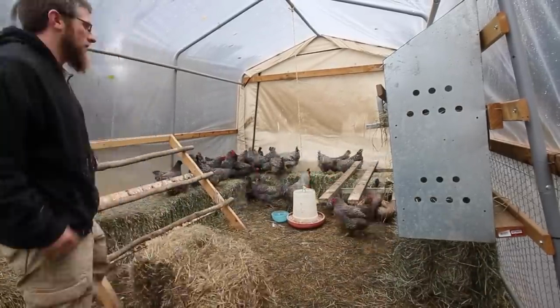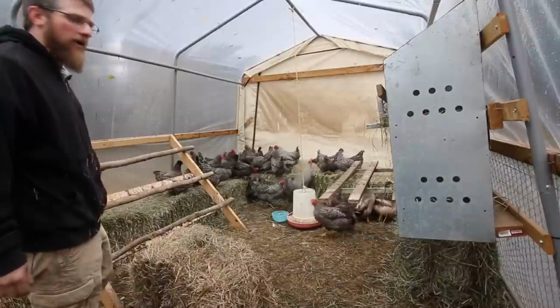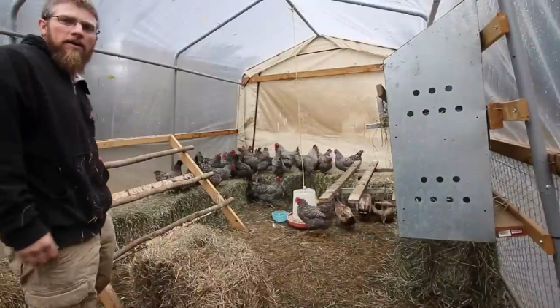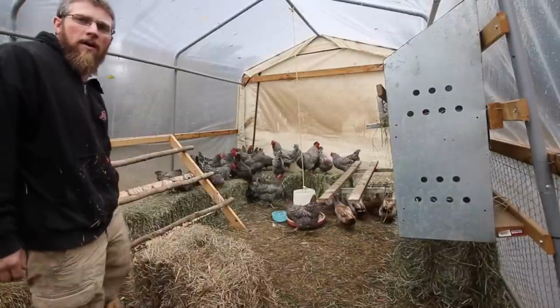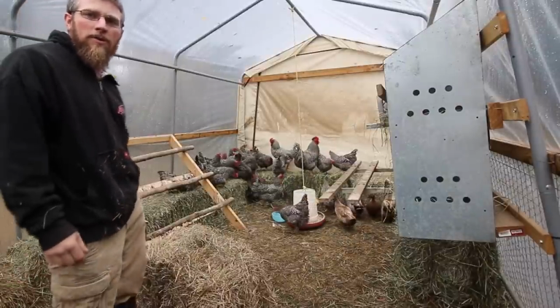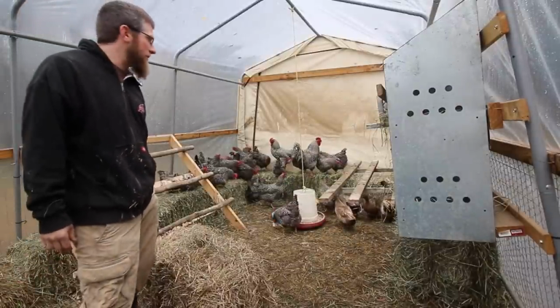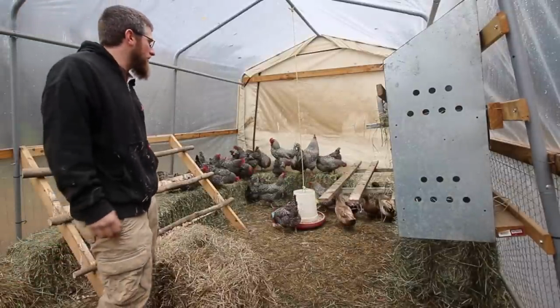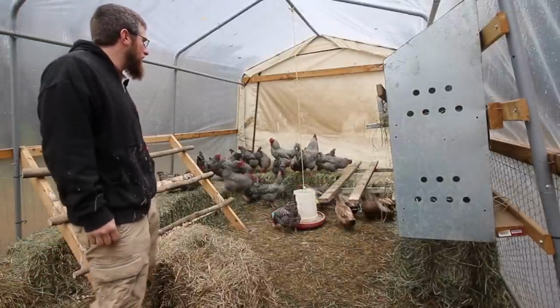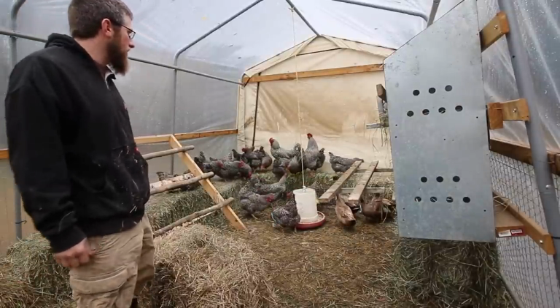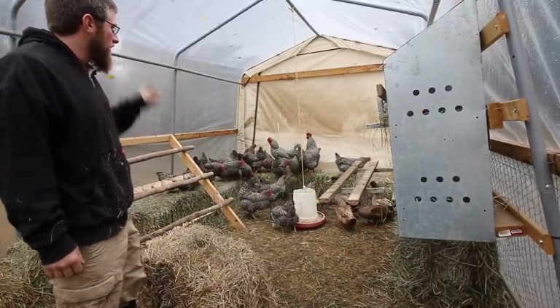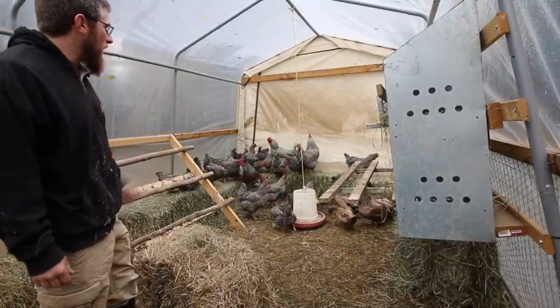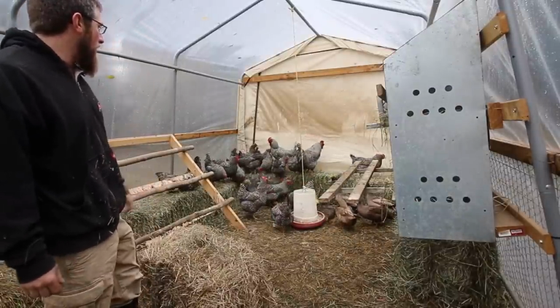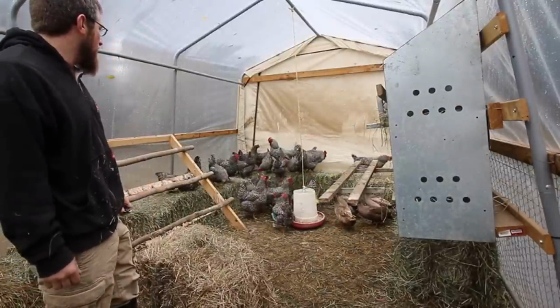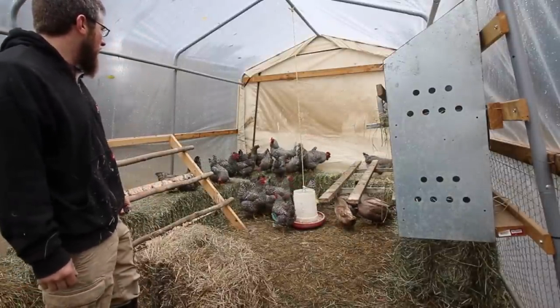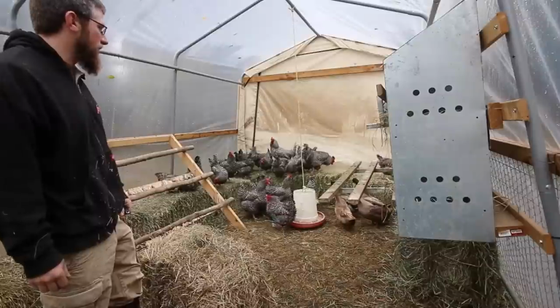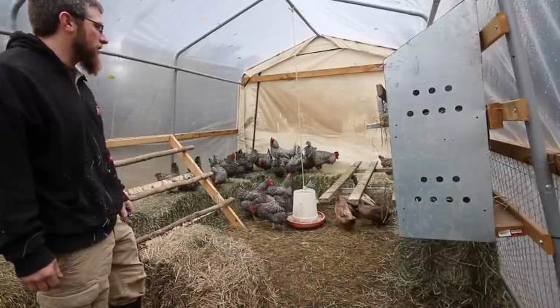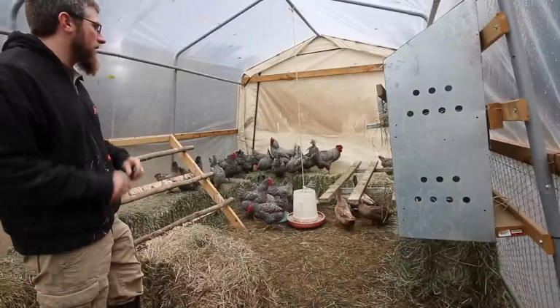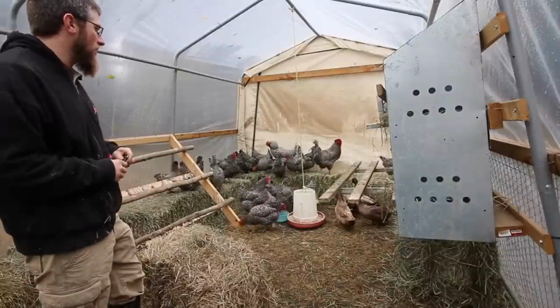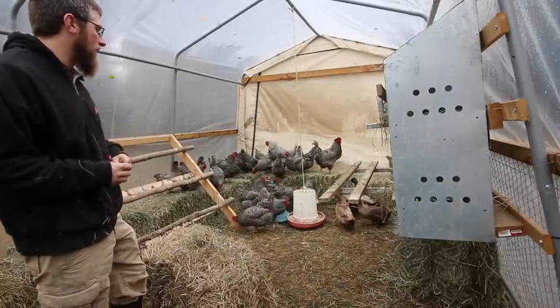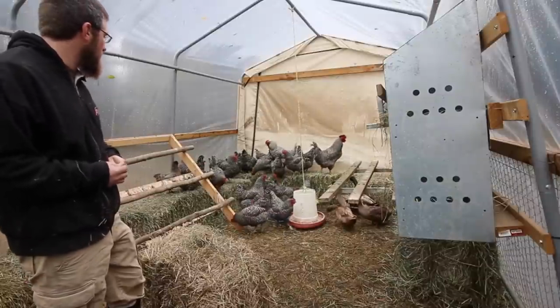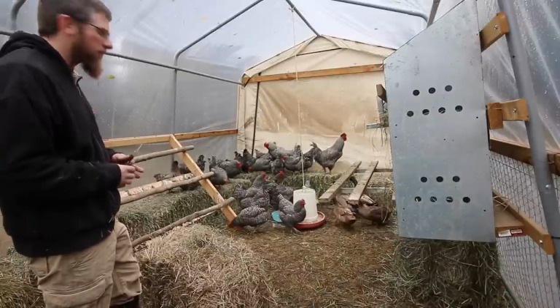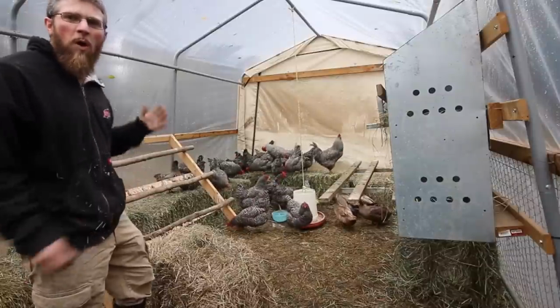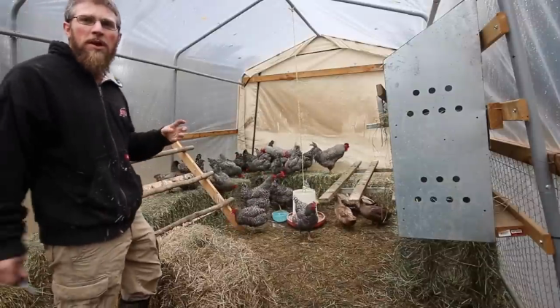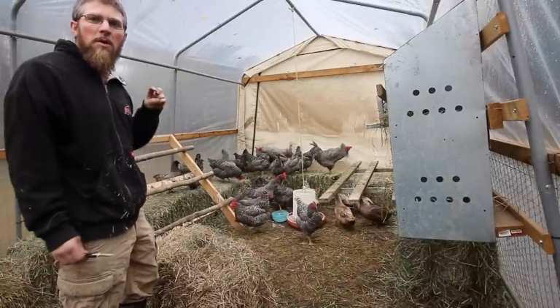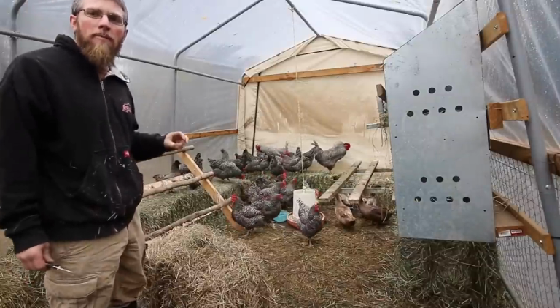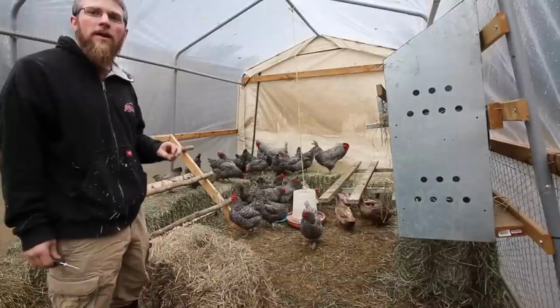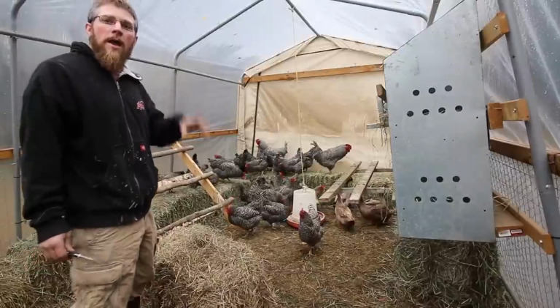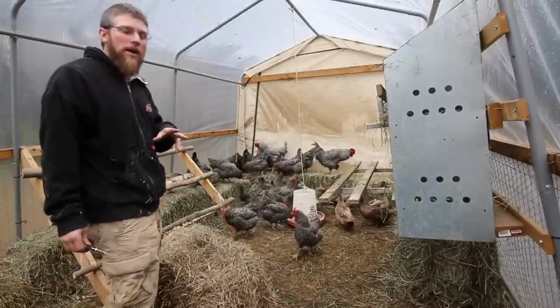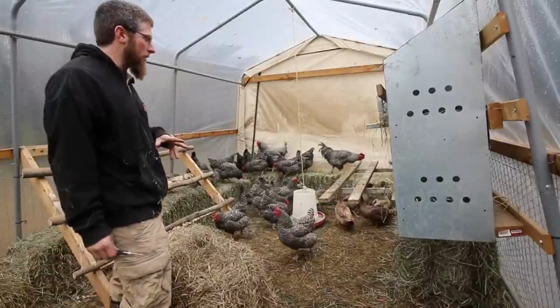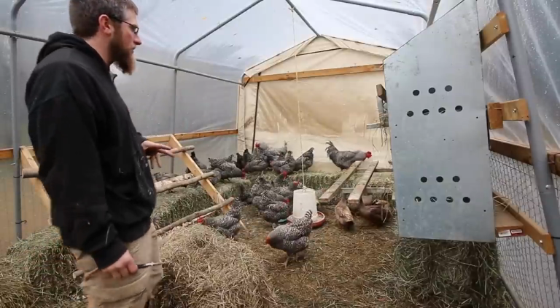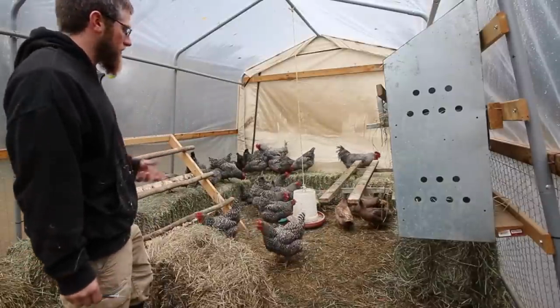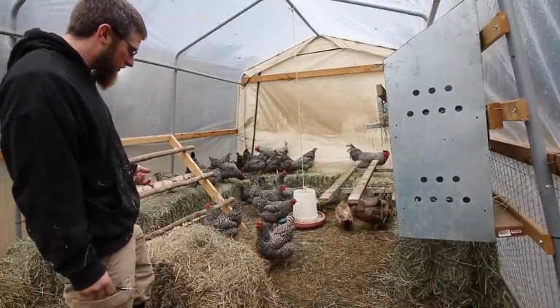So far, all the poultry seems to be loving the hay bales — jumping up and down, pecking at it, scratching at it, having a good old time. Hopefully it'll keep them a little bit warmer in here and help cut down the drafts.